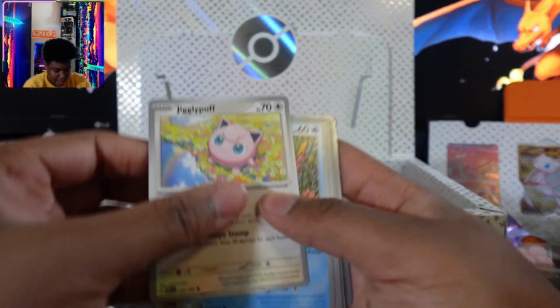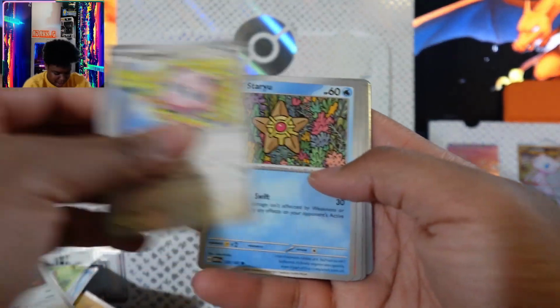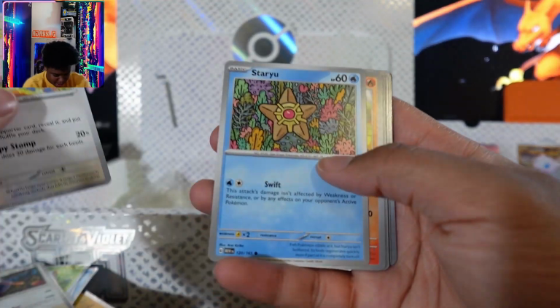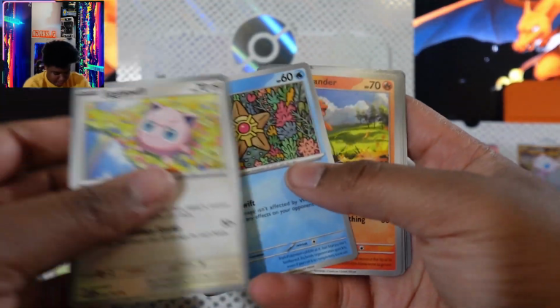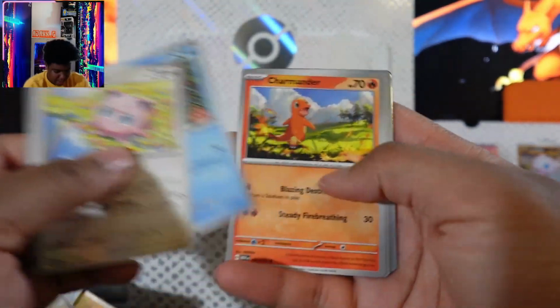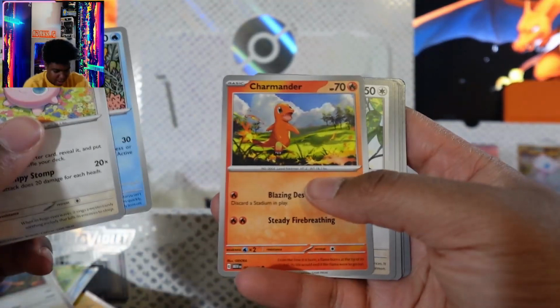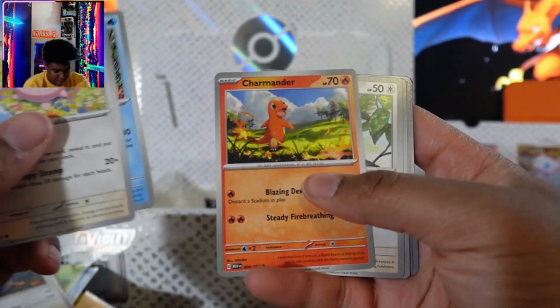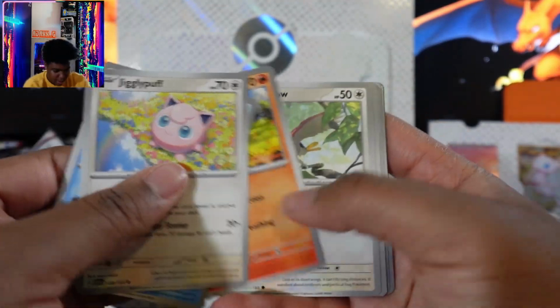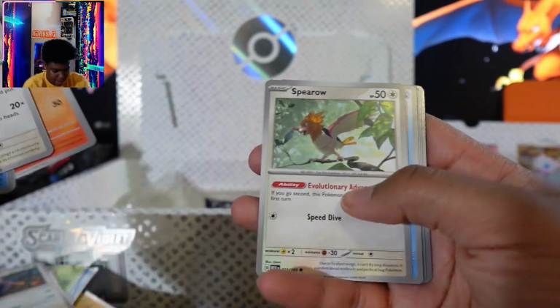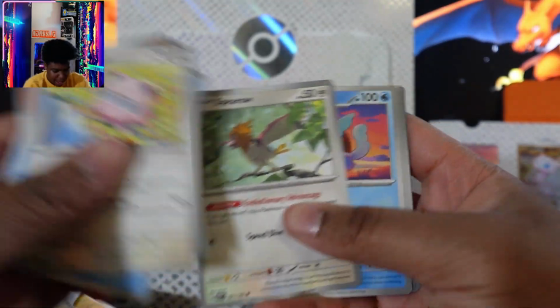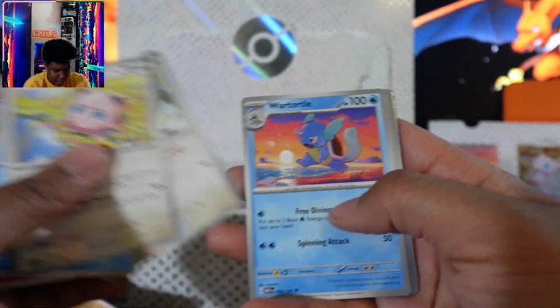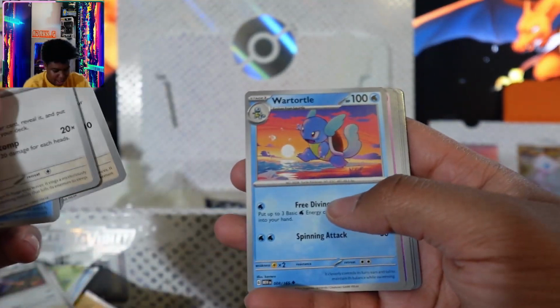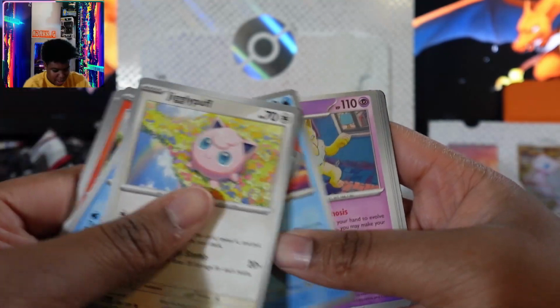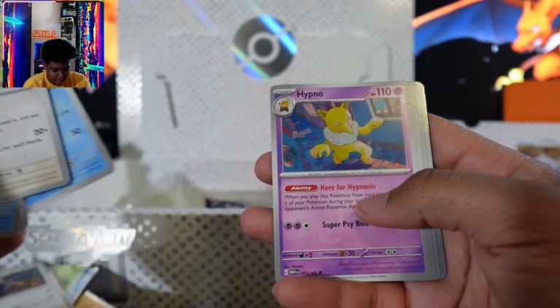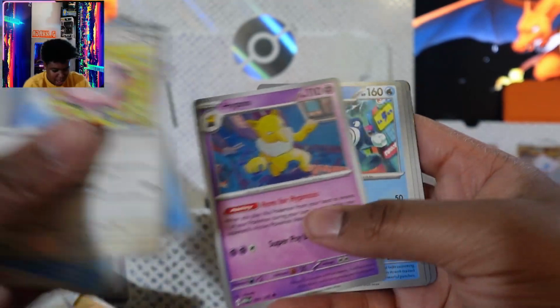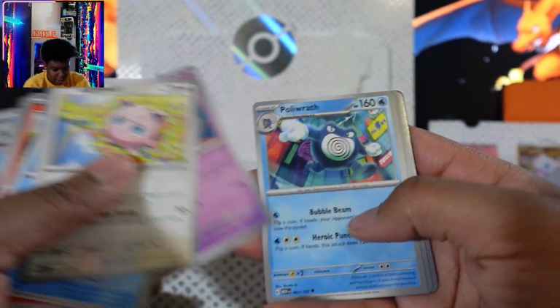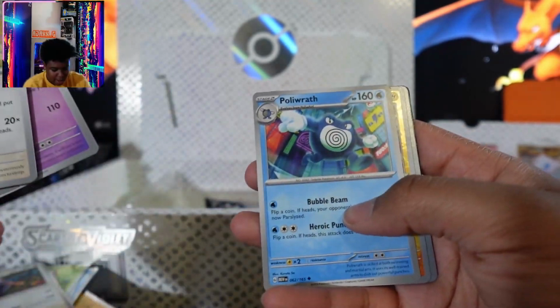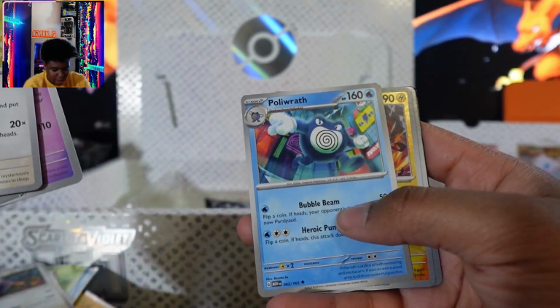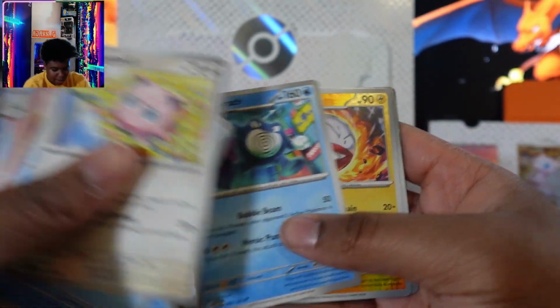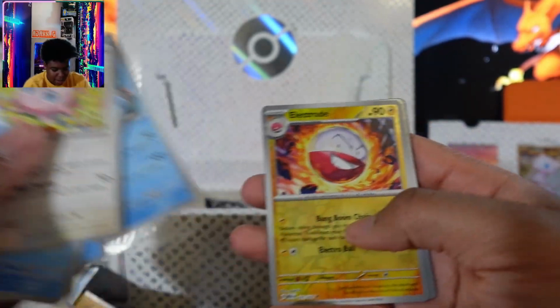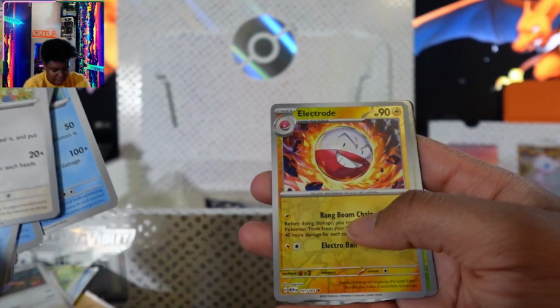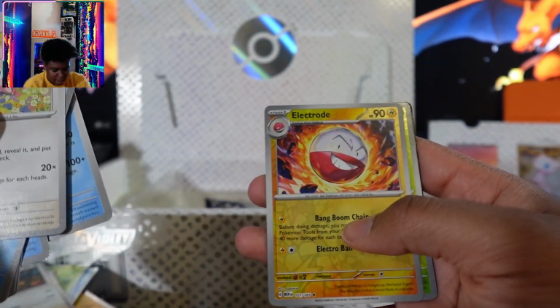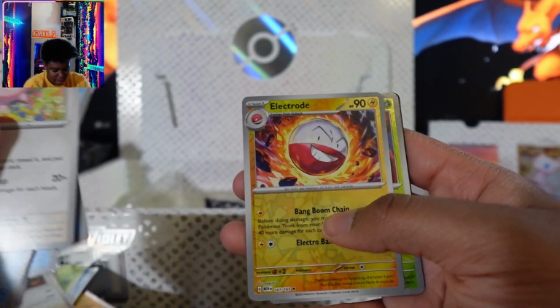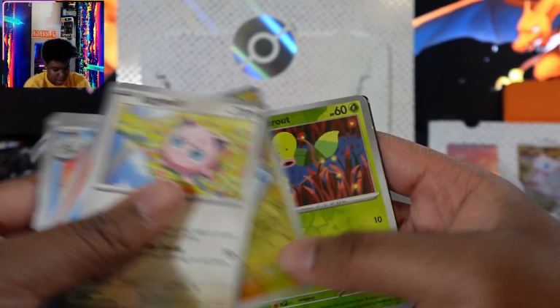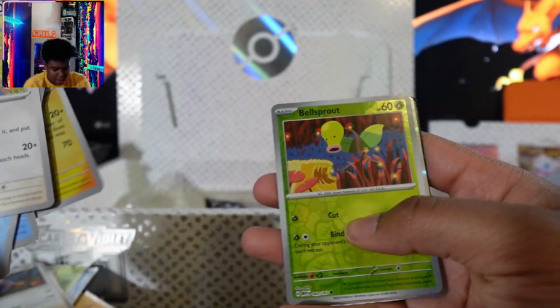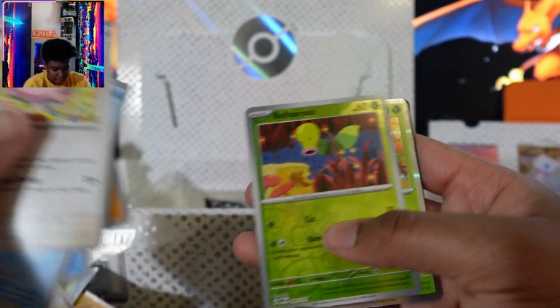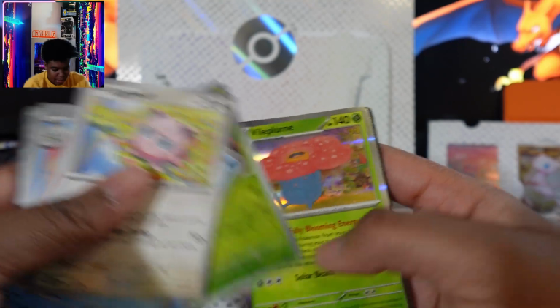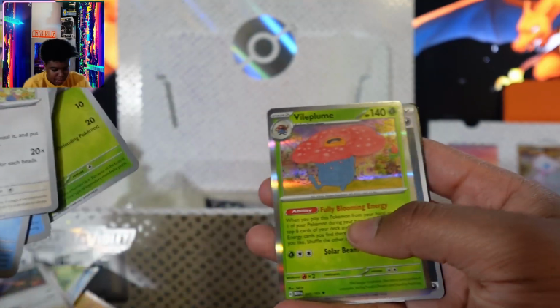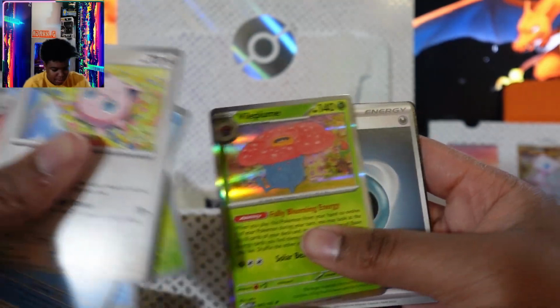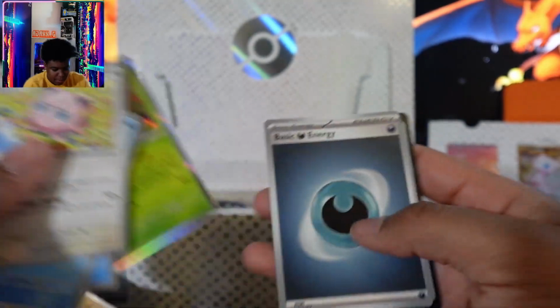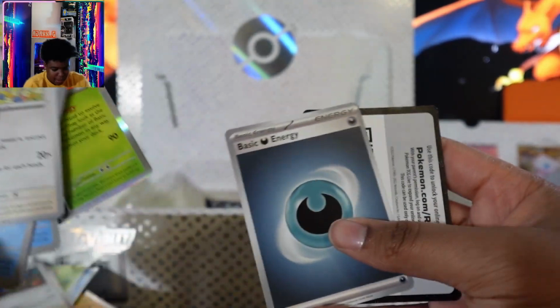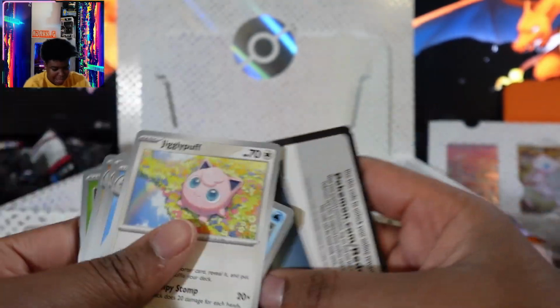Charmander — I already have one. I need a regular Charmeleon to put in my binder.